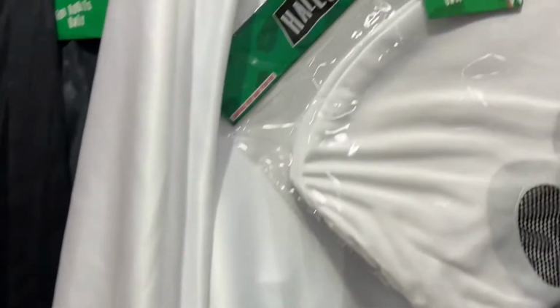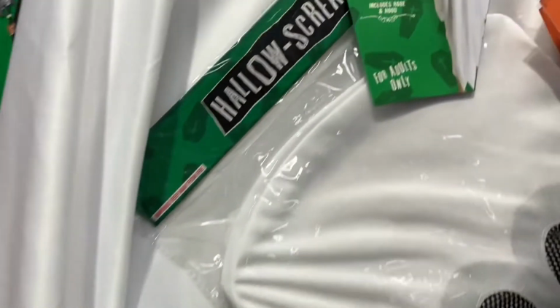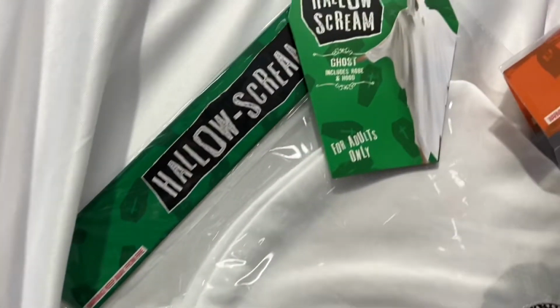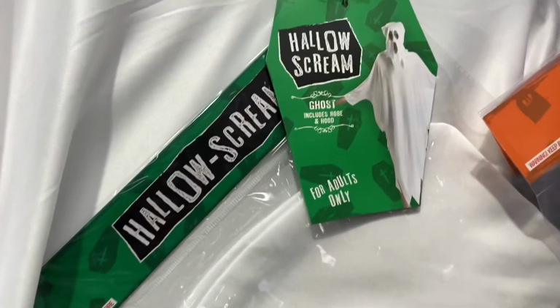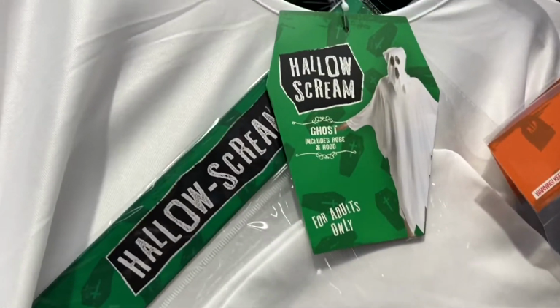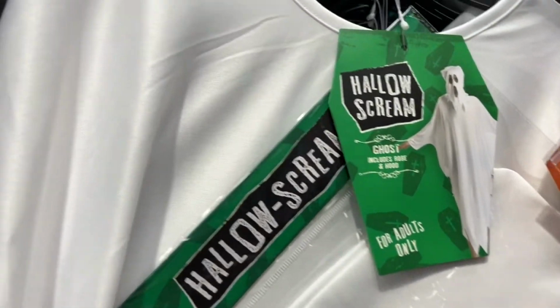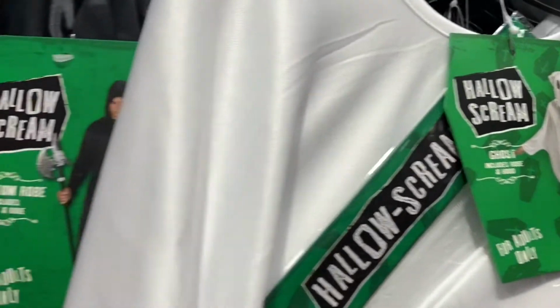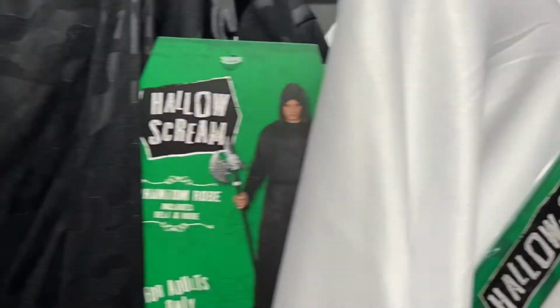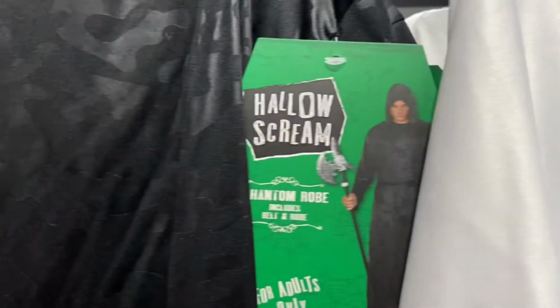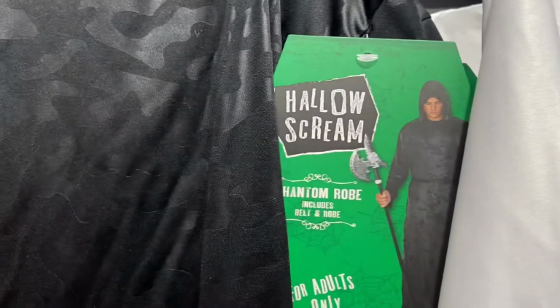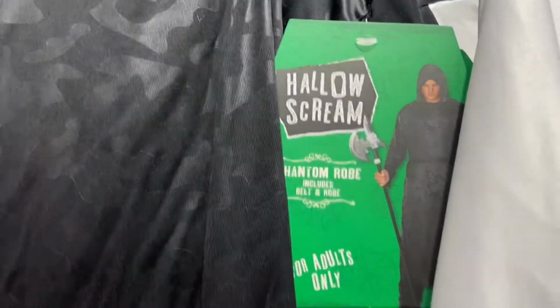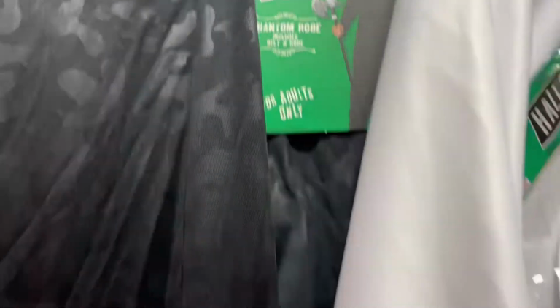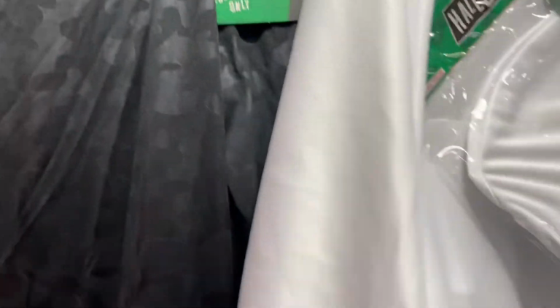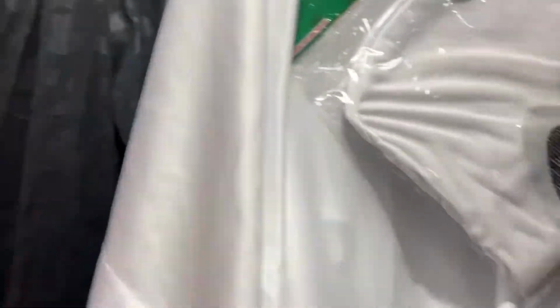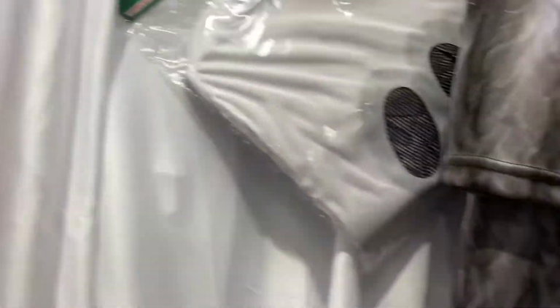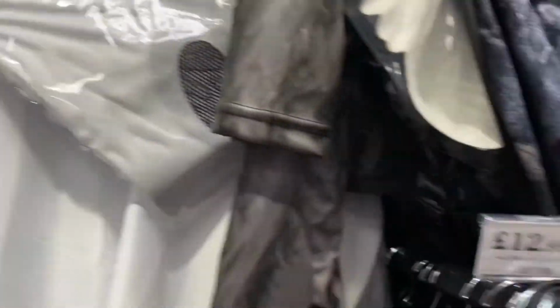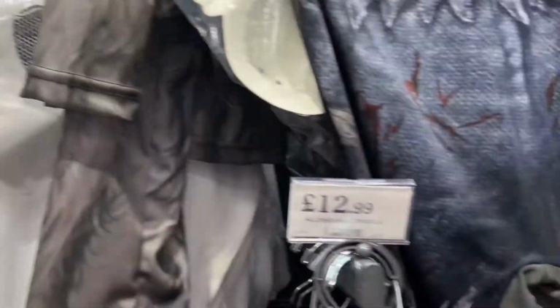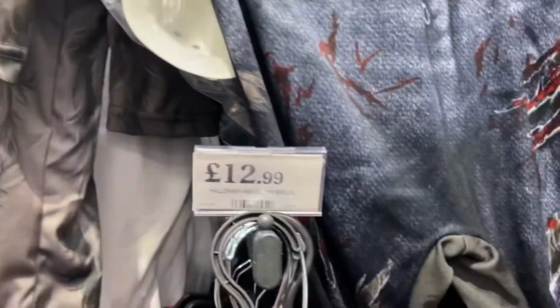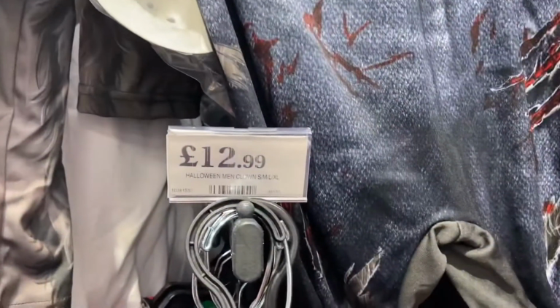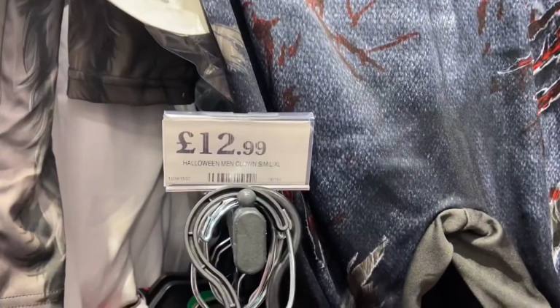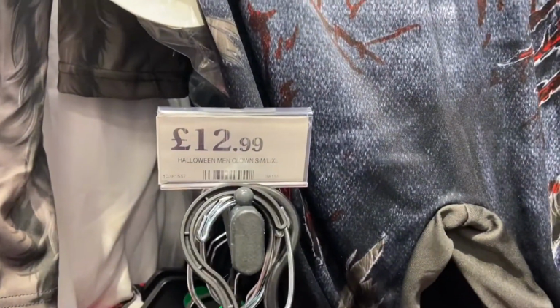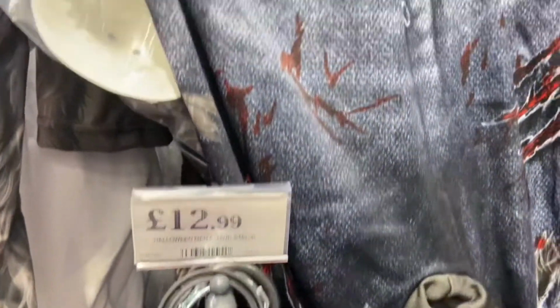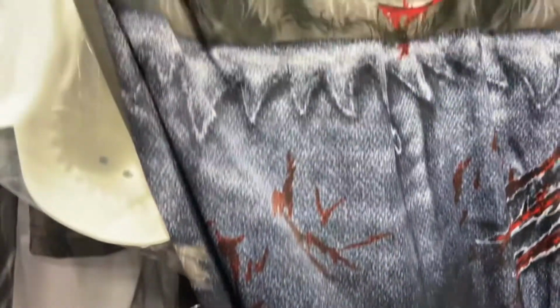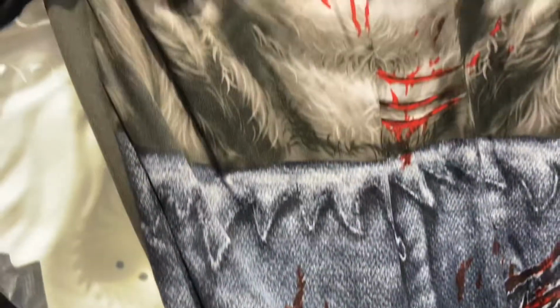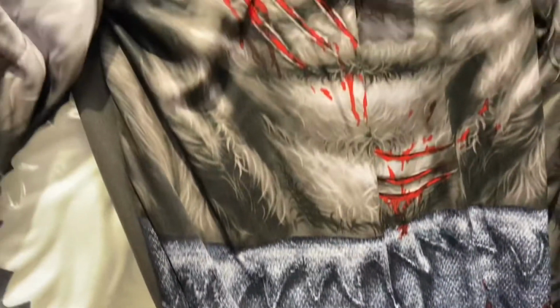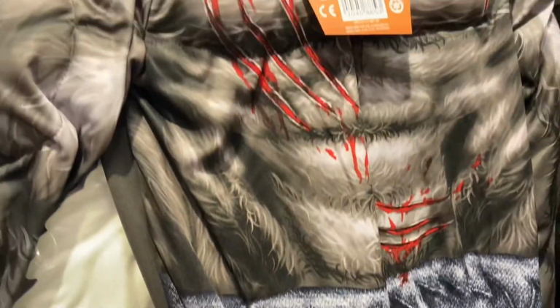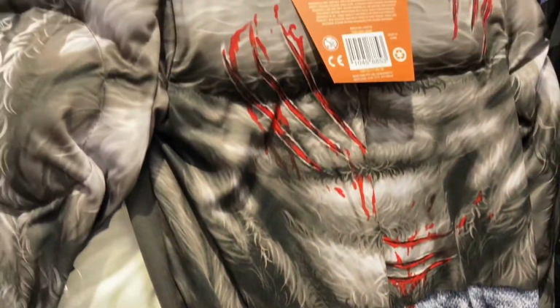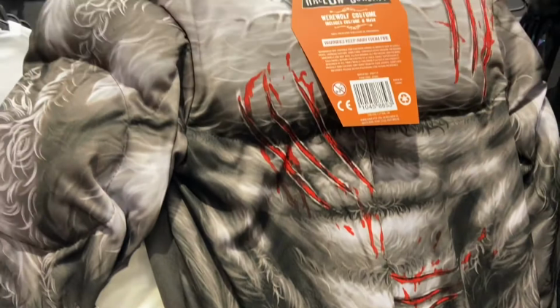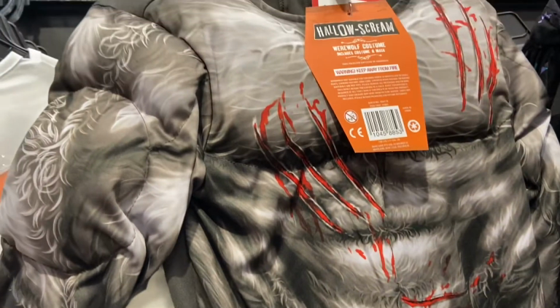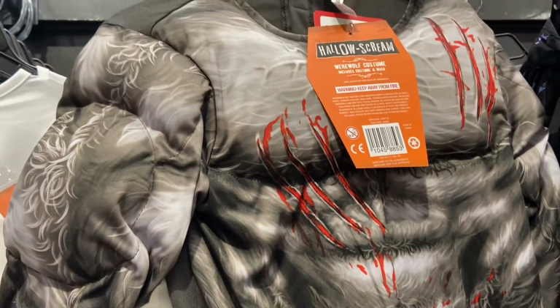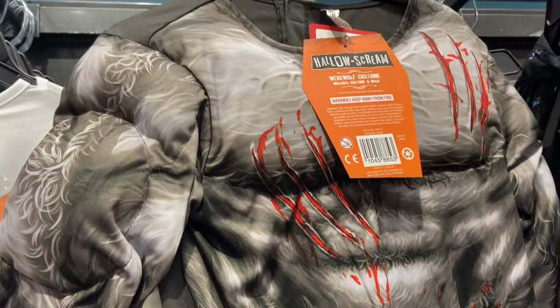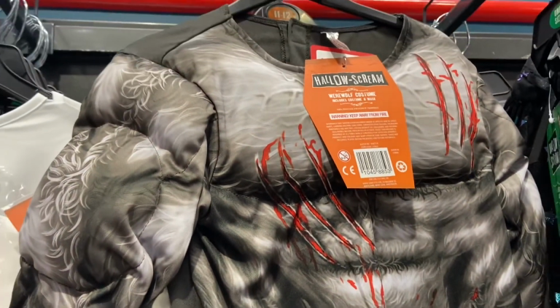There's ghosts, a devil, and look — there's a werewolf costume. That'd be really scary.